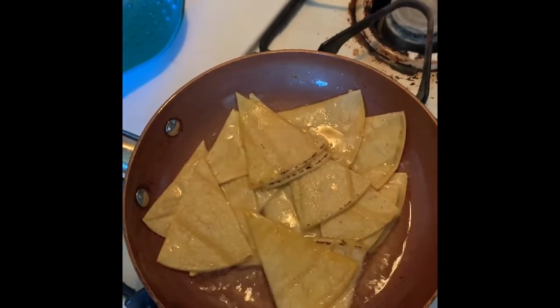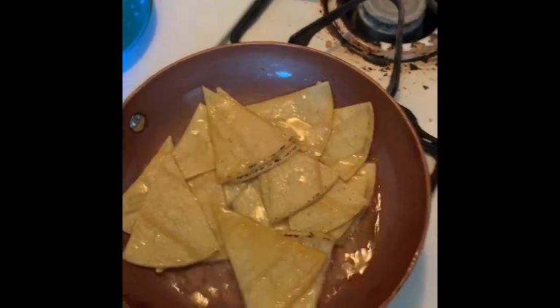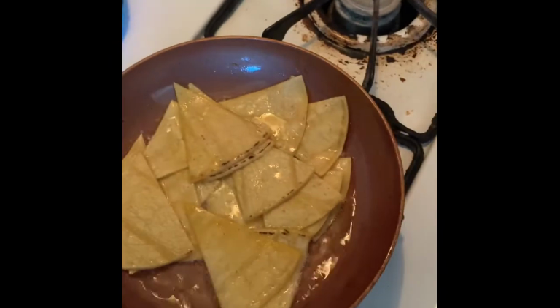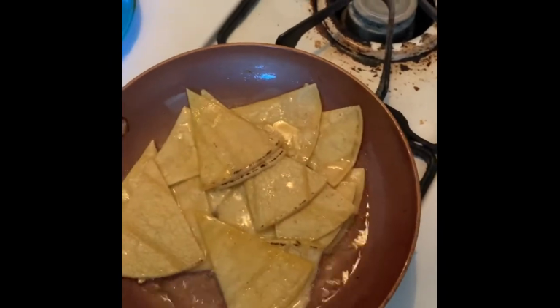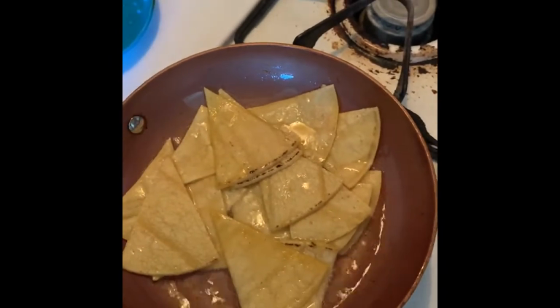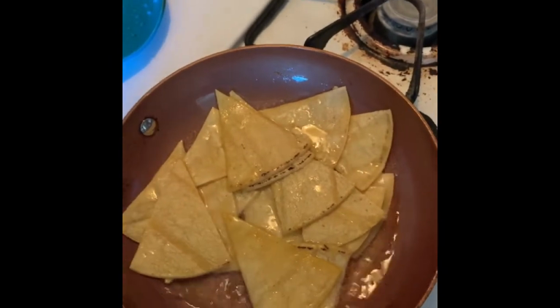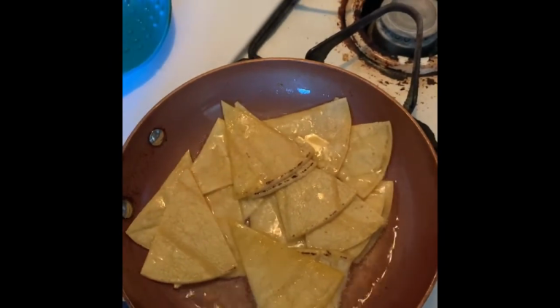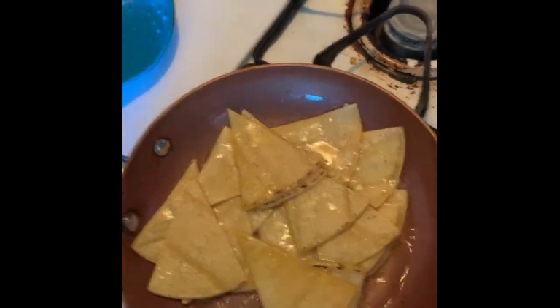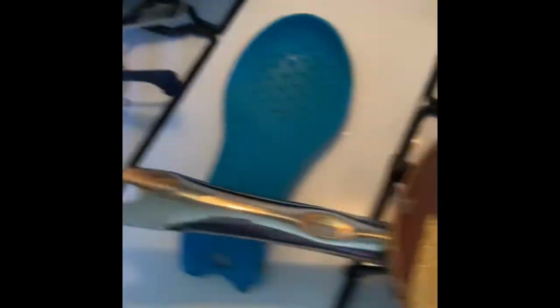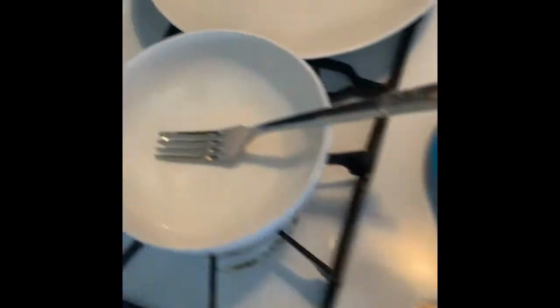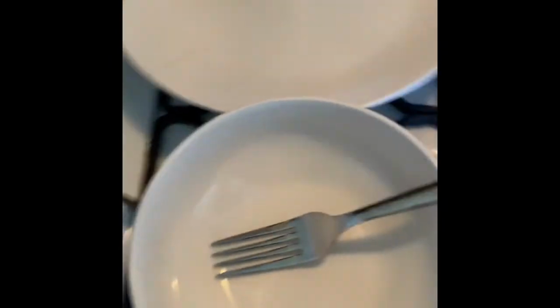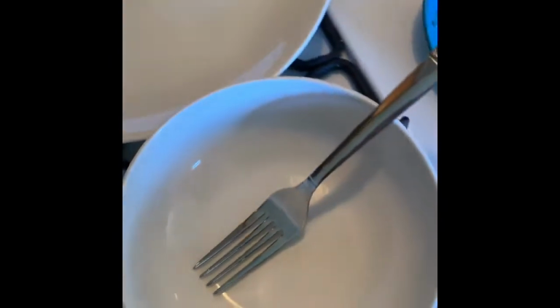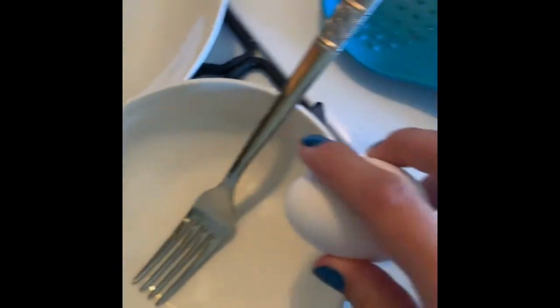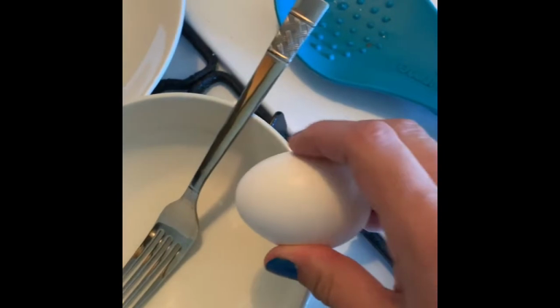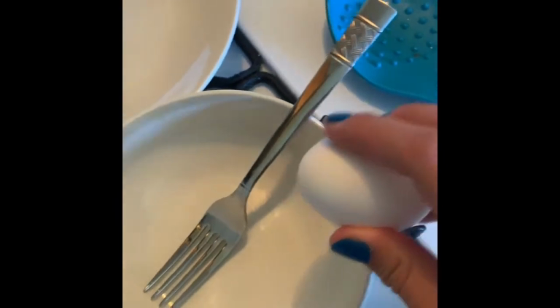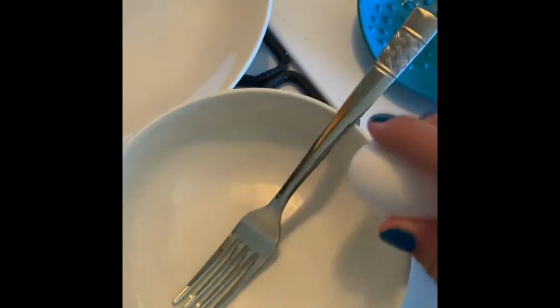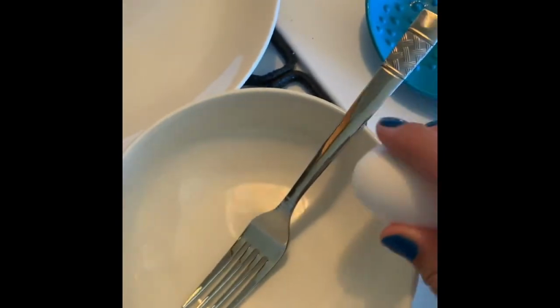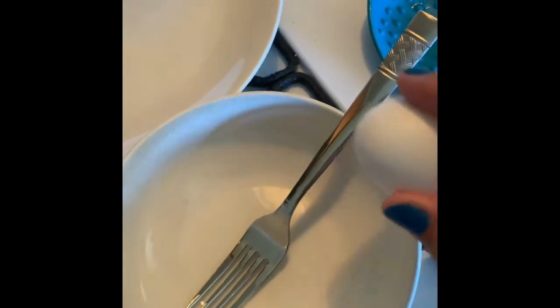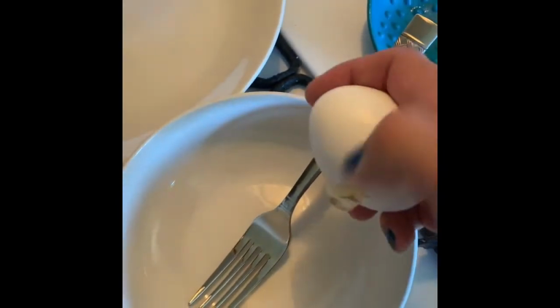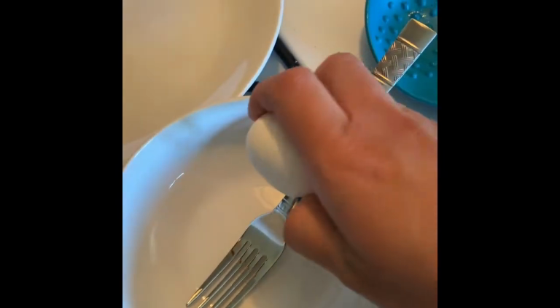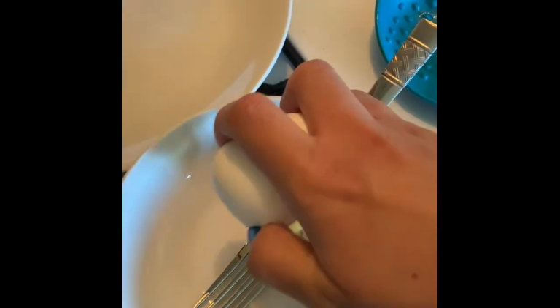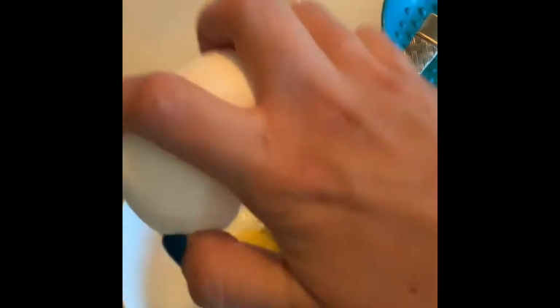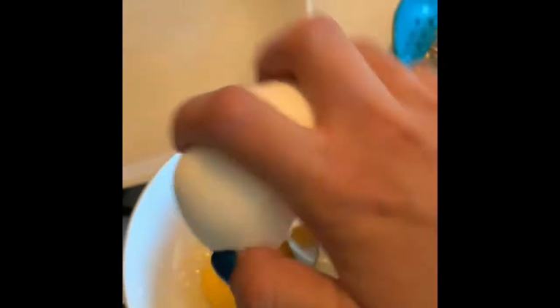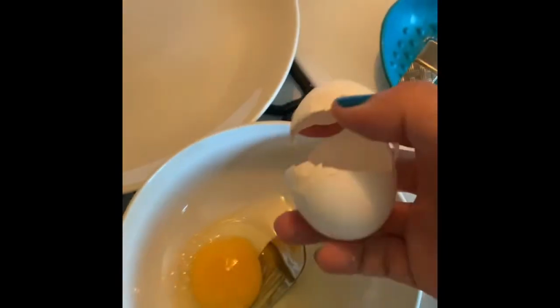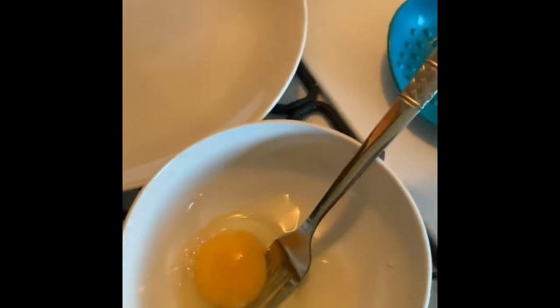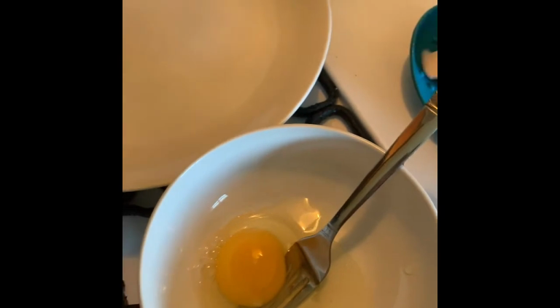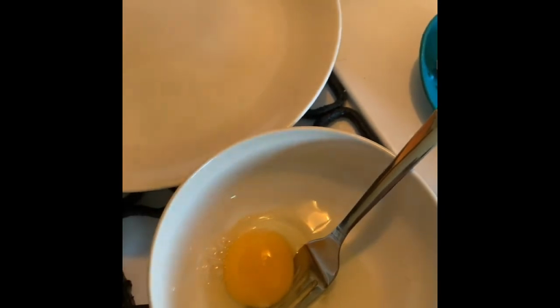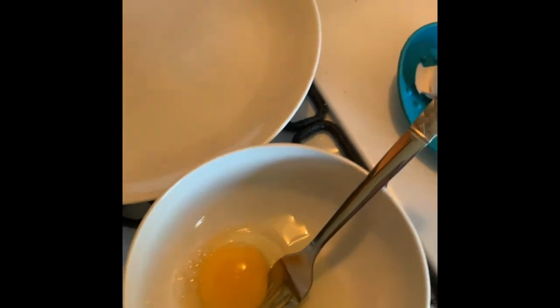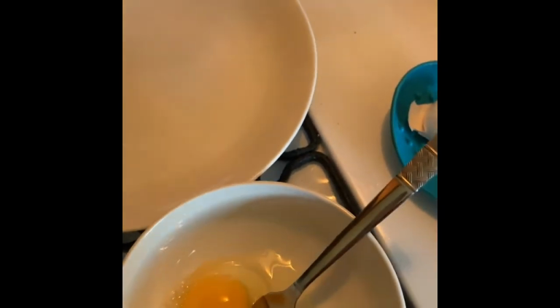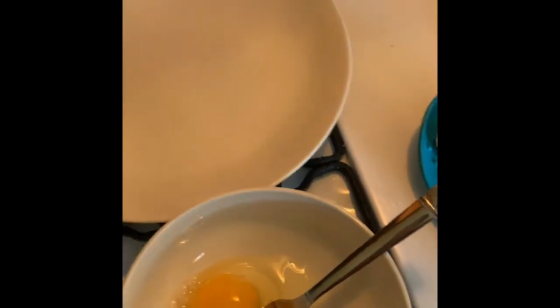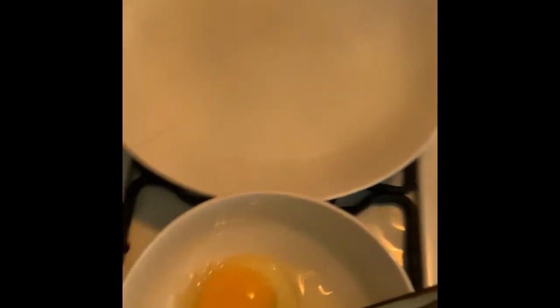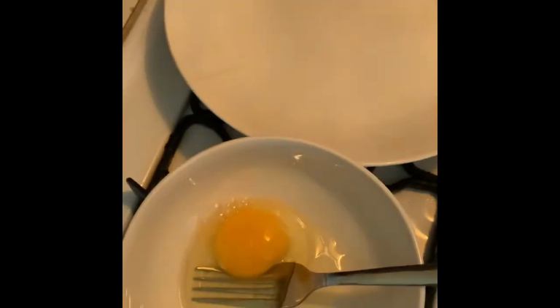Should I do one egg or two? I think I'll do one egg because I'm not trying to gain too much weight. You're gonna get an egg and crack it in a bowl.